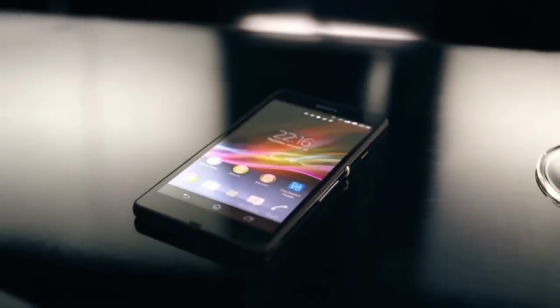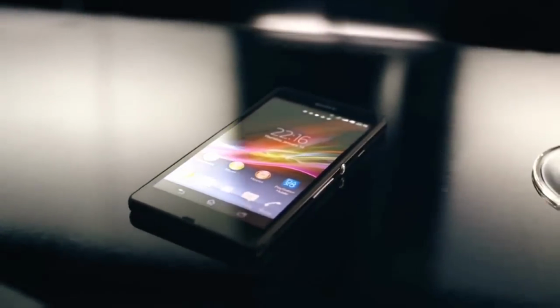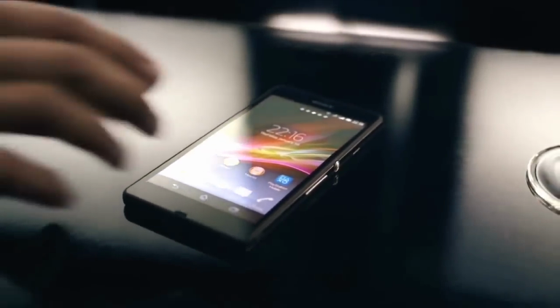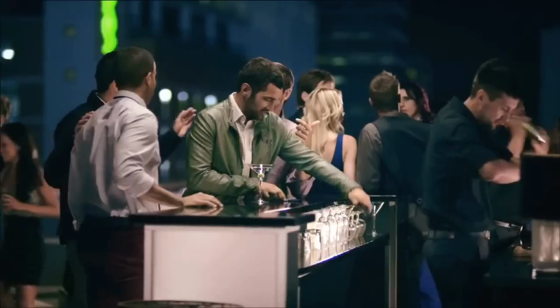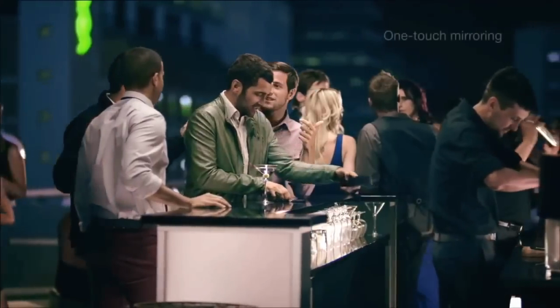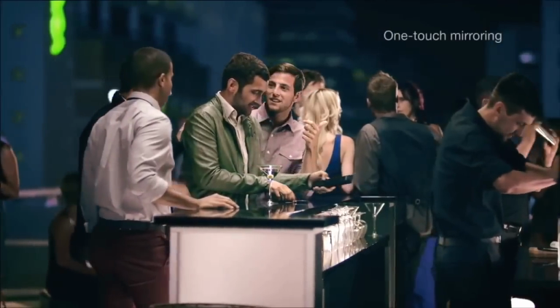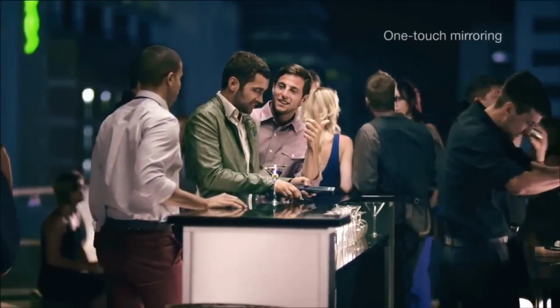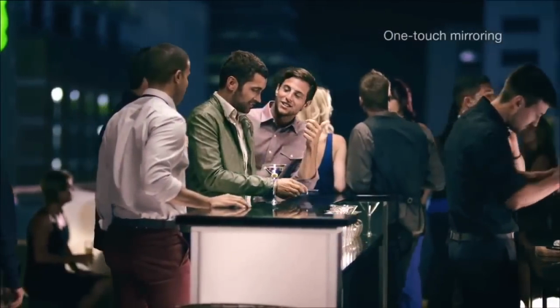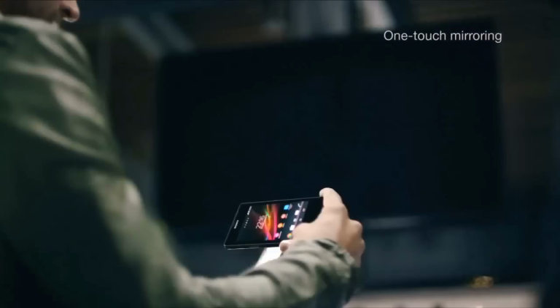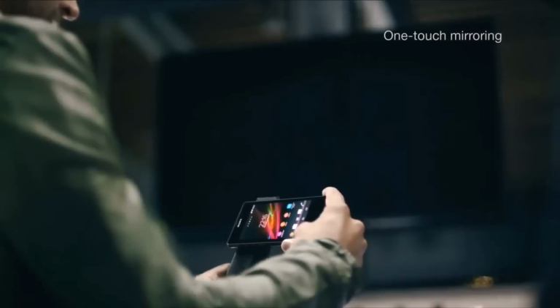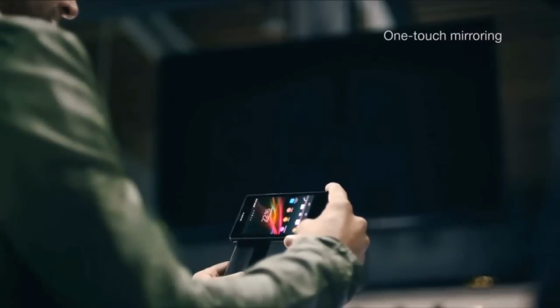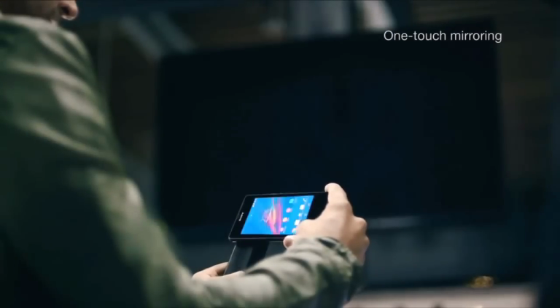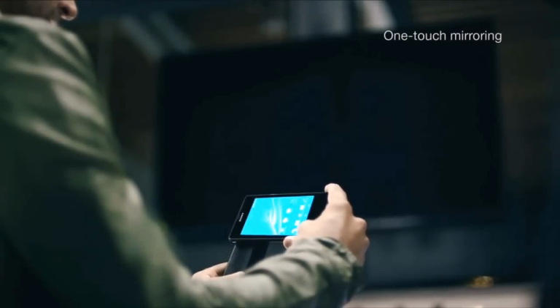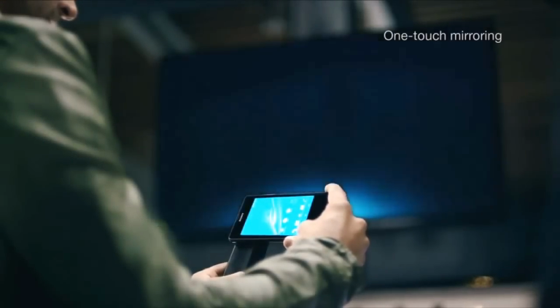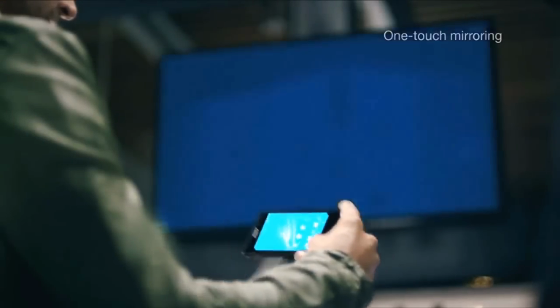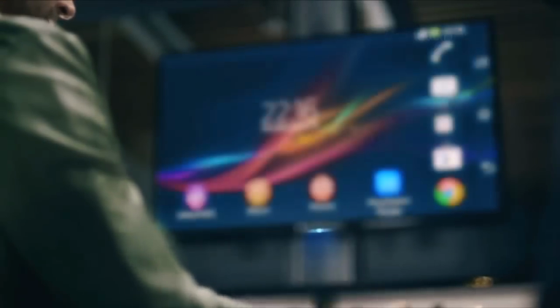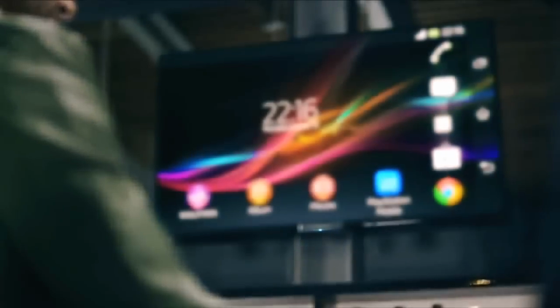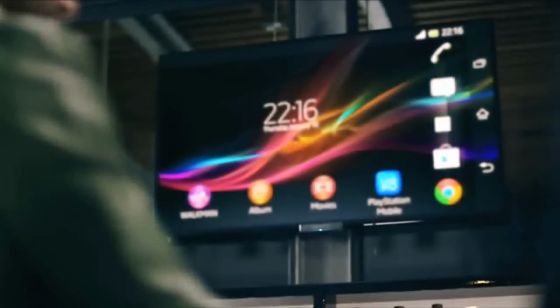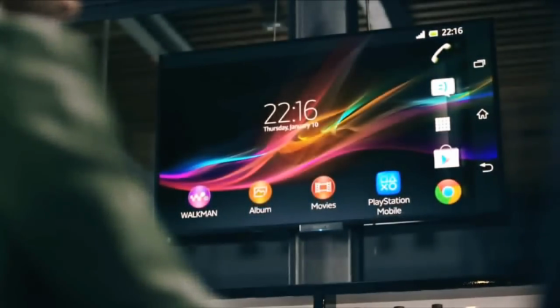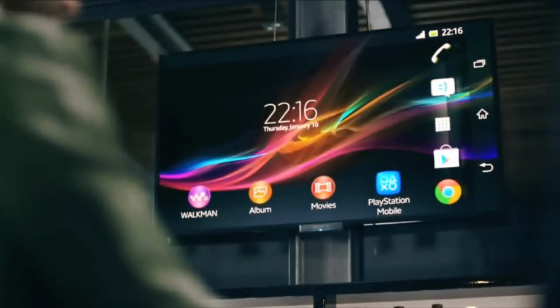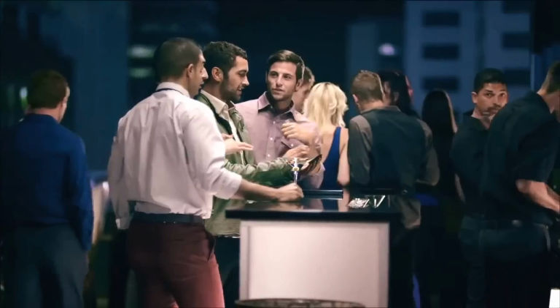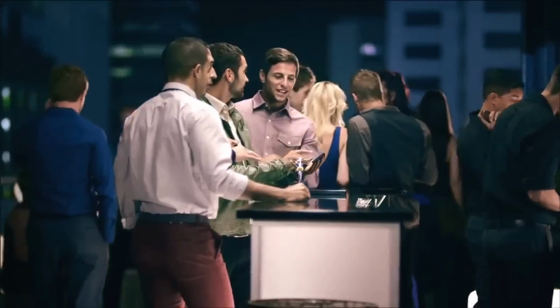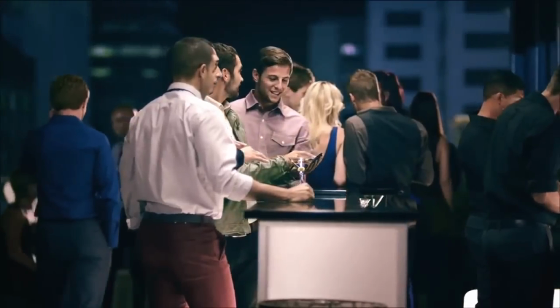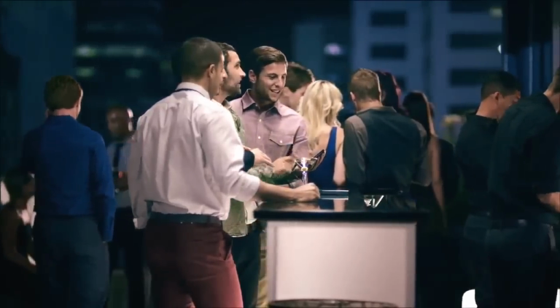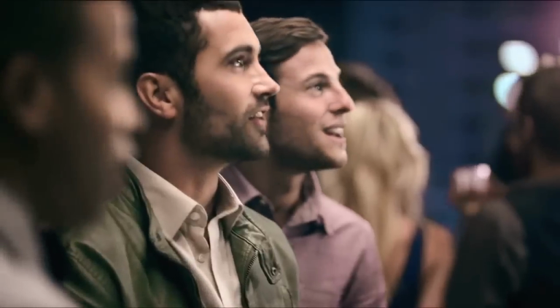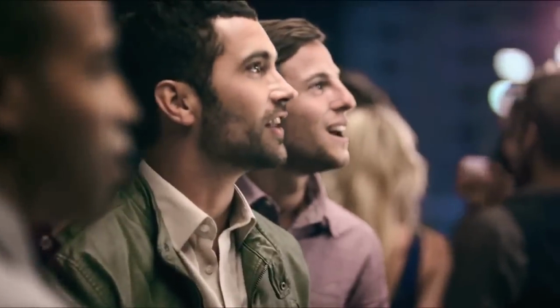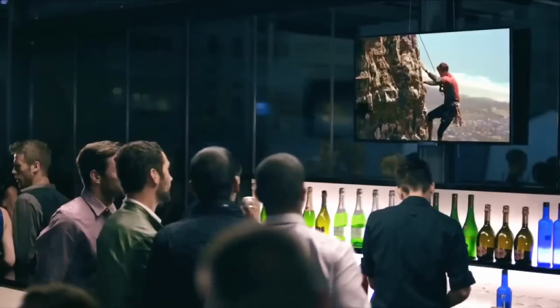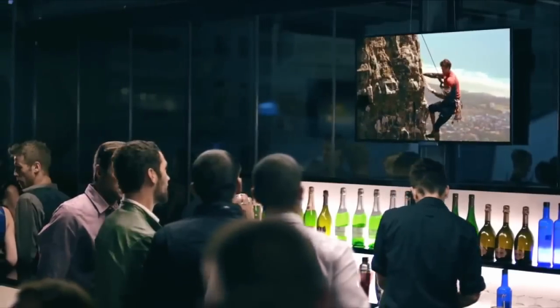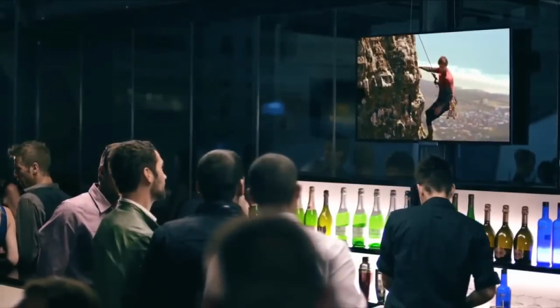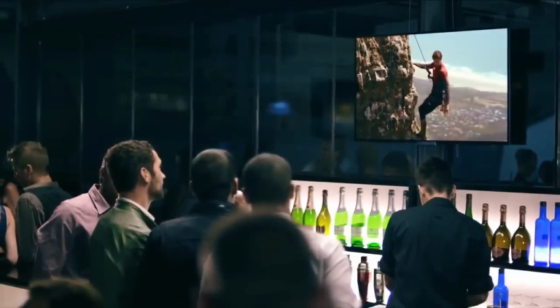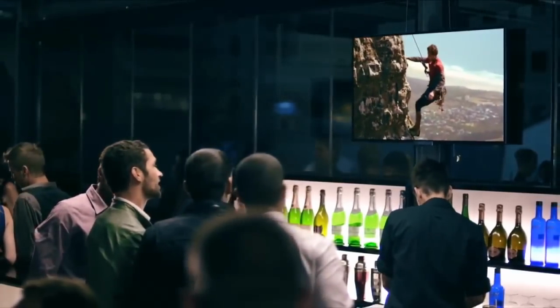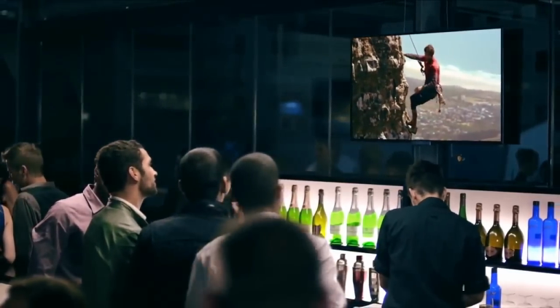Your phone display mirrored on the TV screen with one simple touch, like magic. Because some things simply deserve a wider audience.